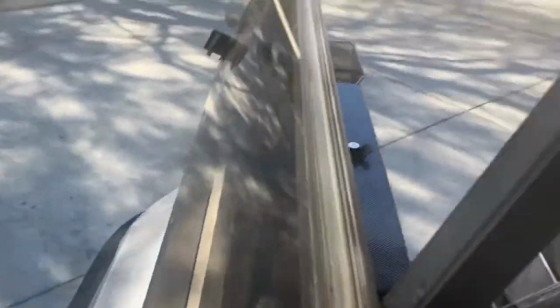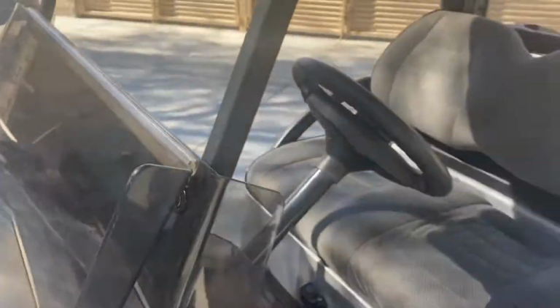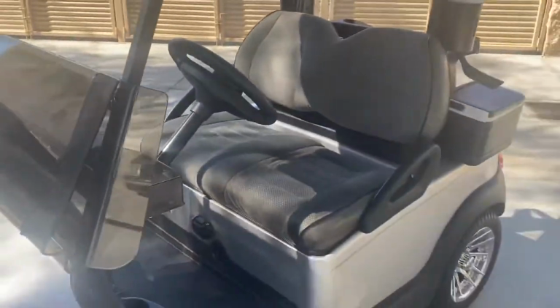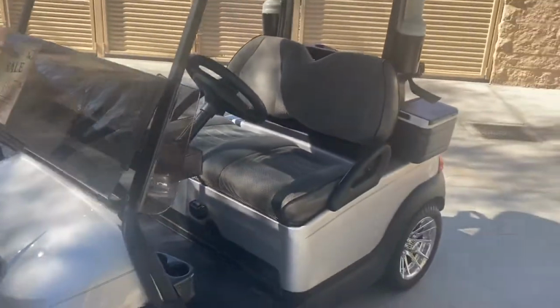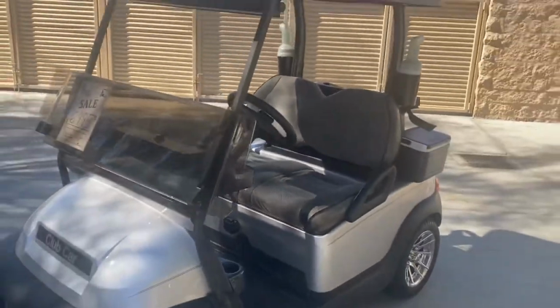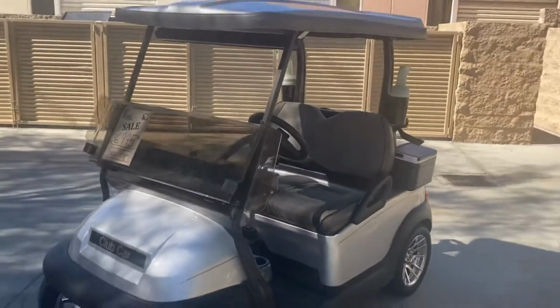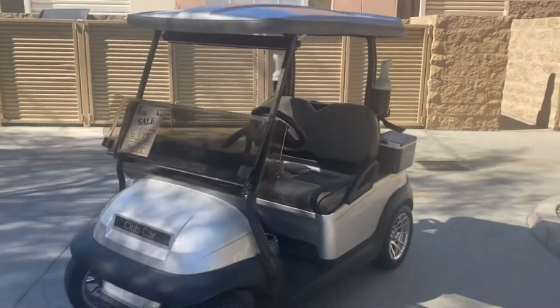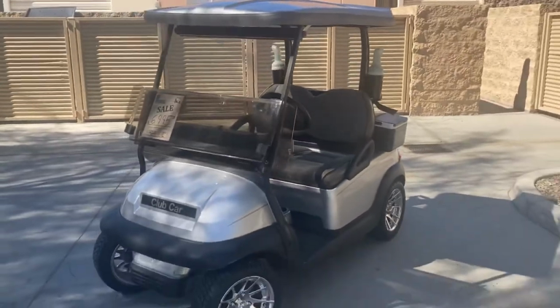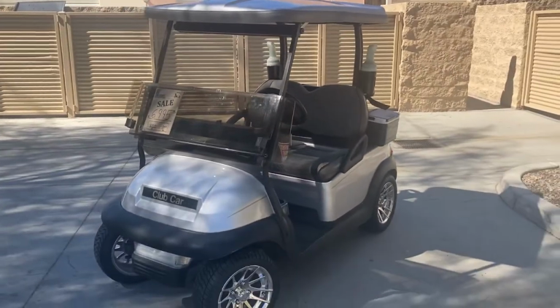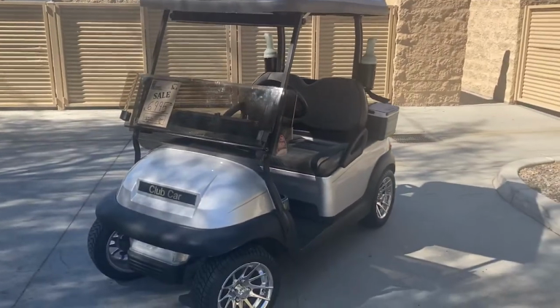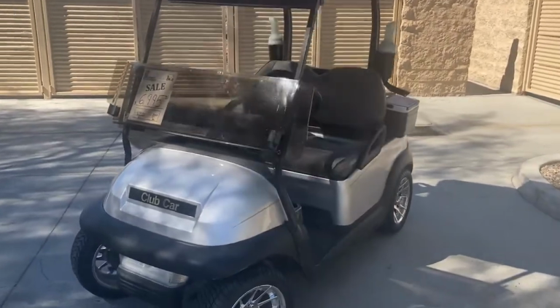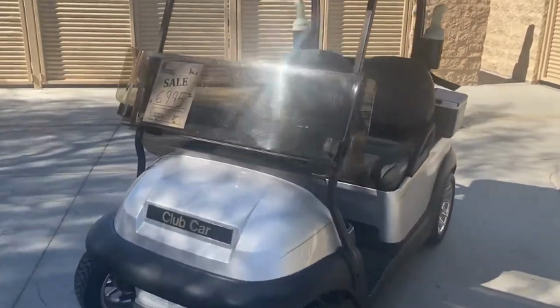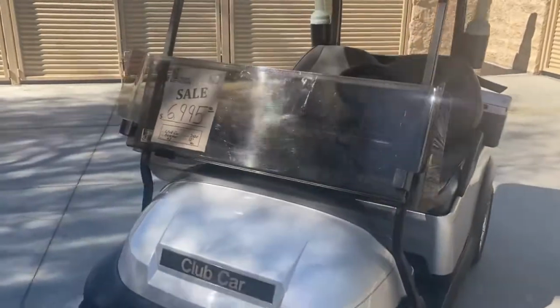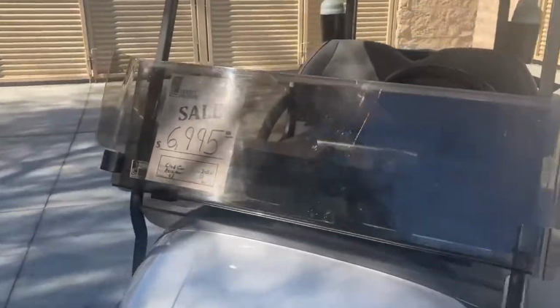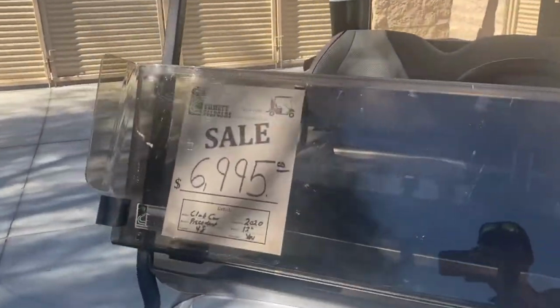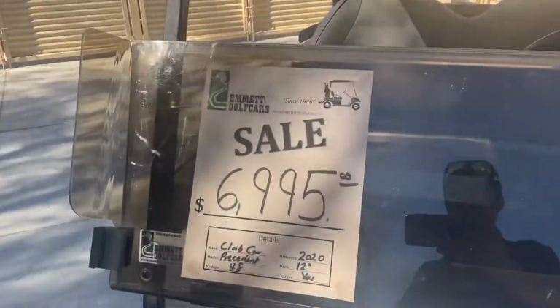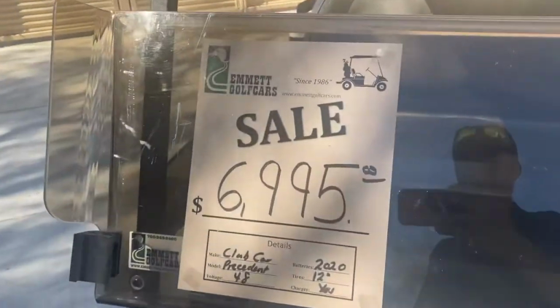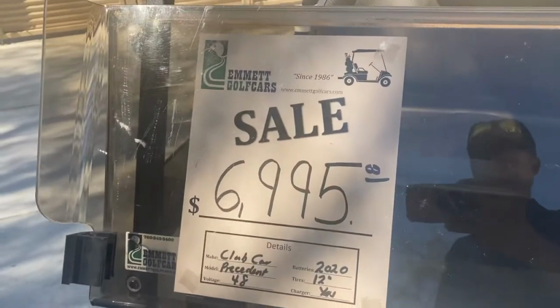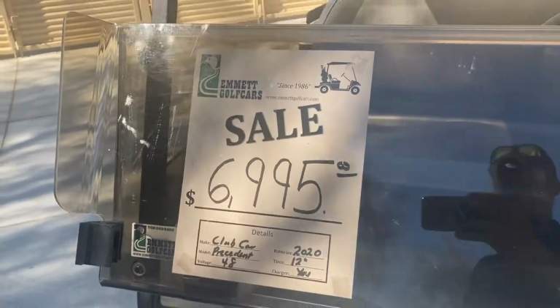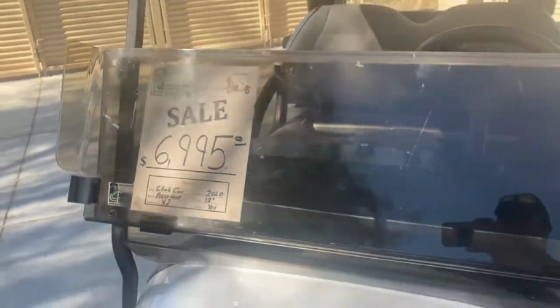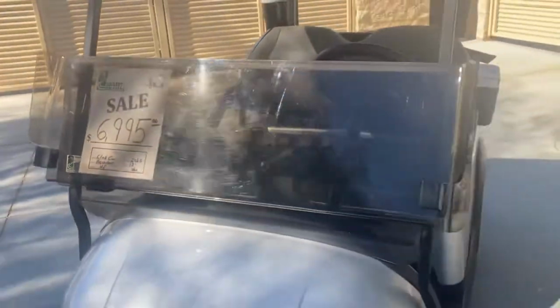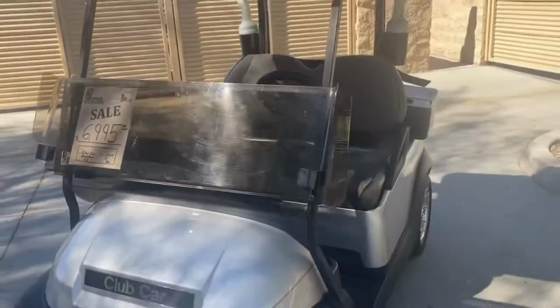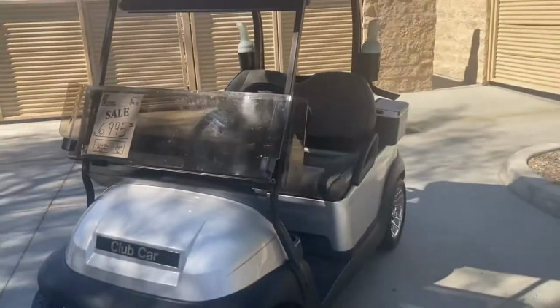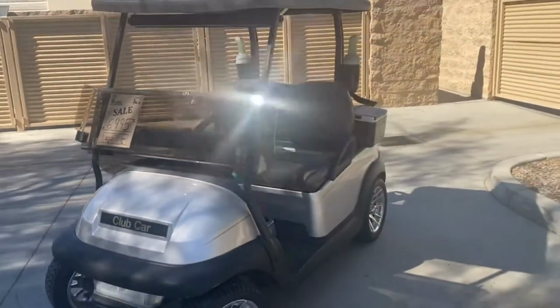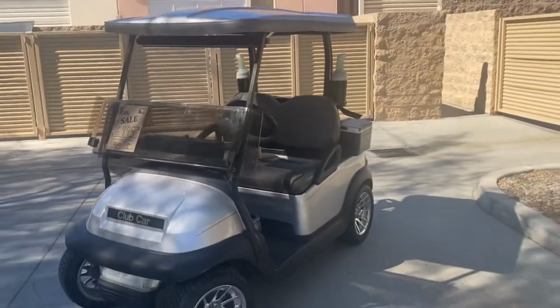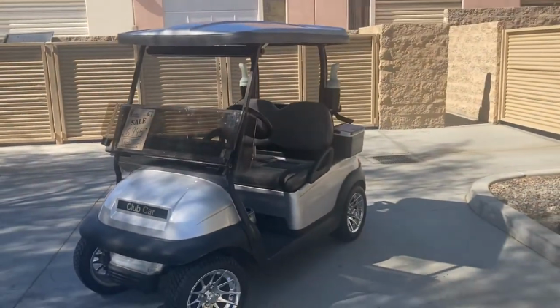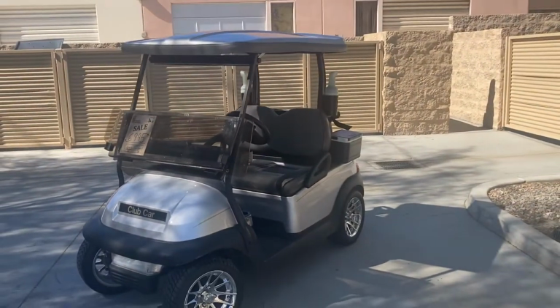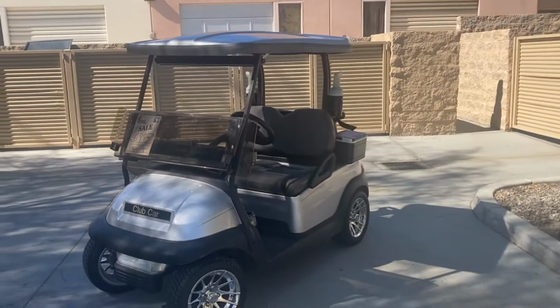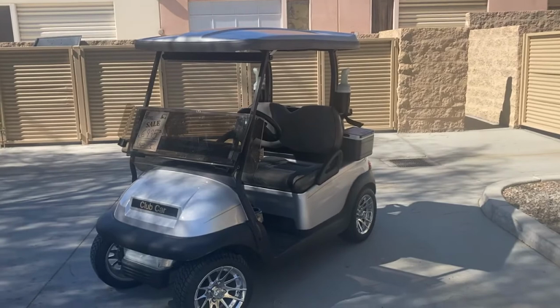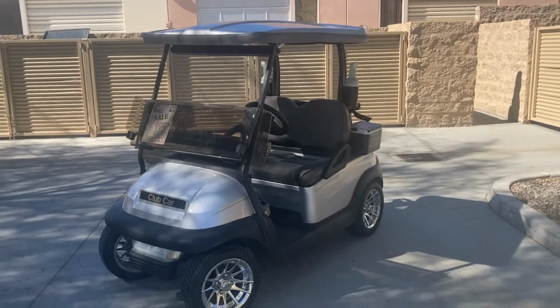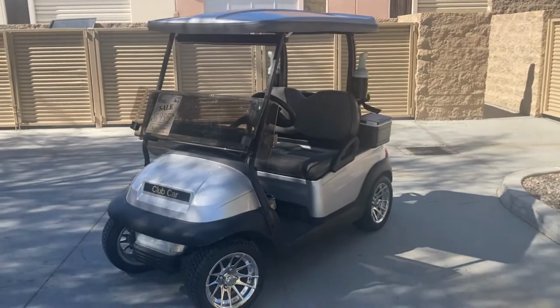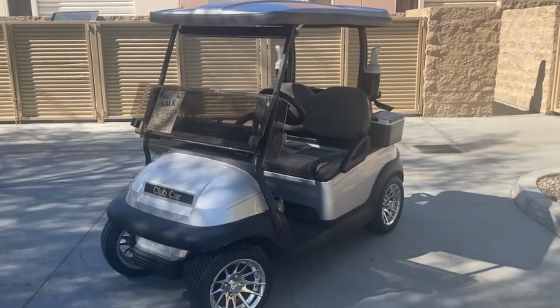And there's the Ingot Silver Club Car Precedent. 48-volt. Here at the dealership — $6,995. And folks, that's our final deal from Palm Desert. God bless, take care.